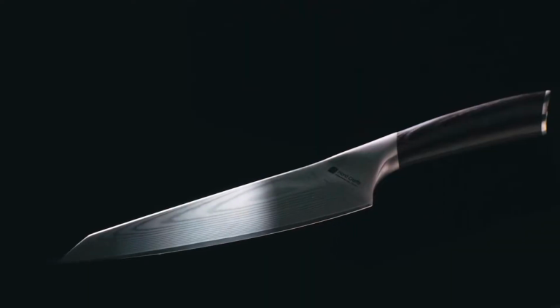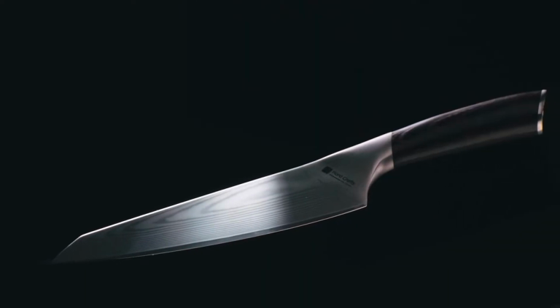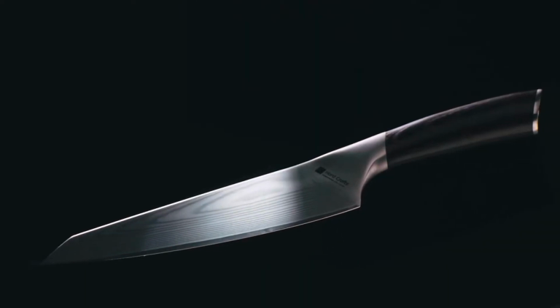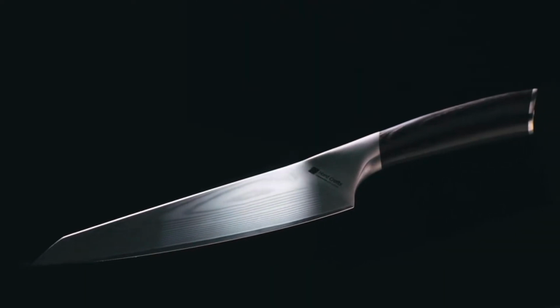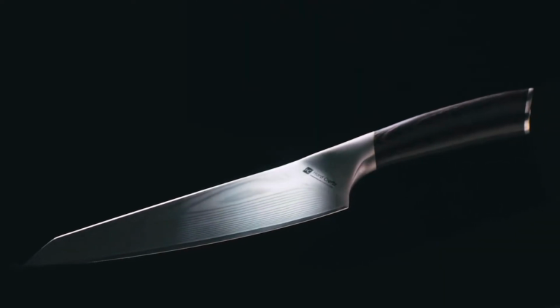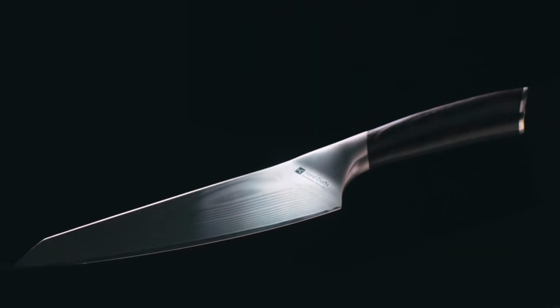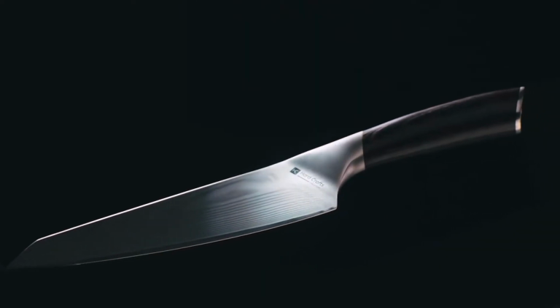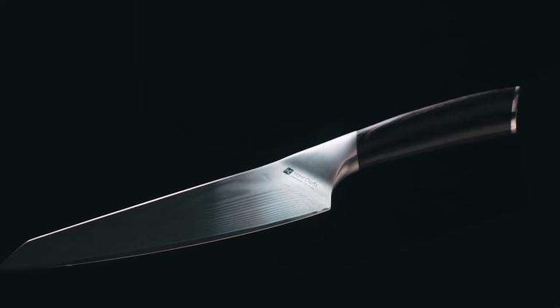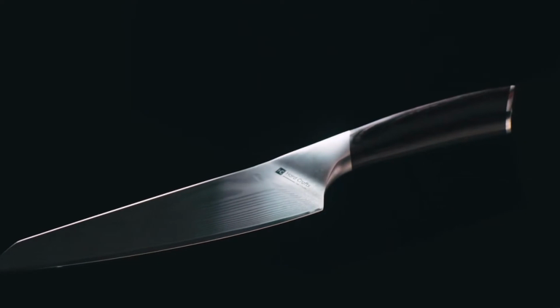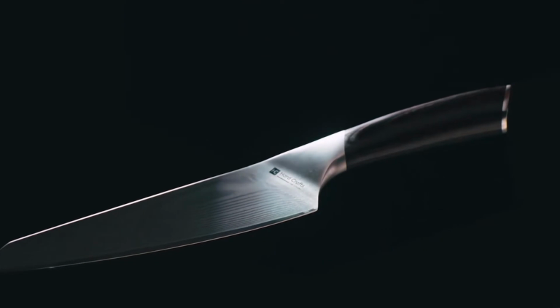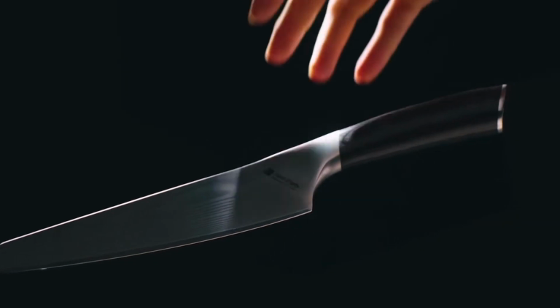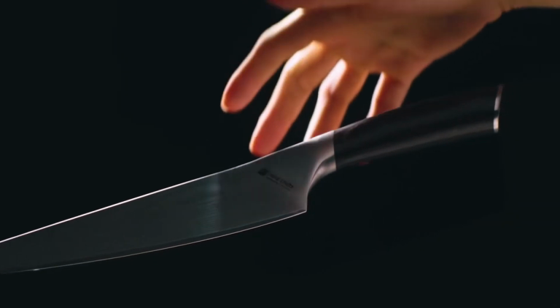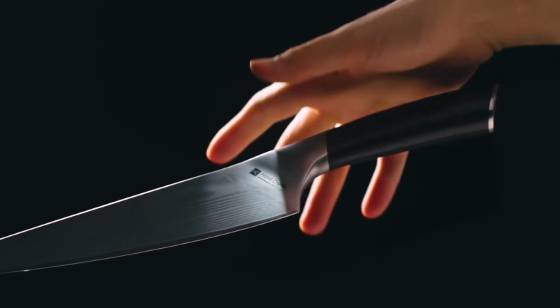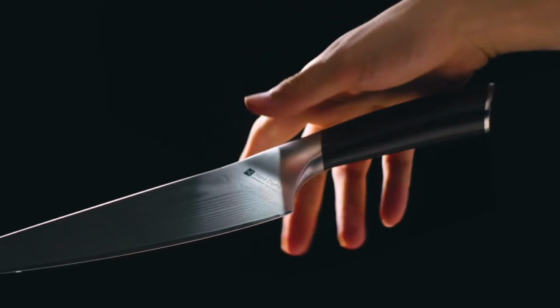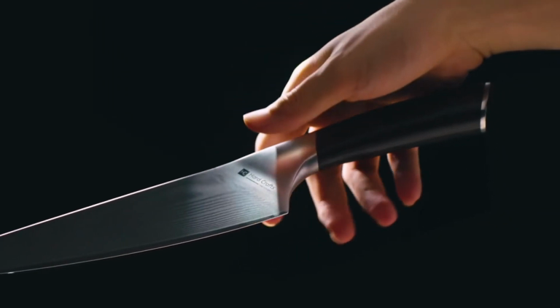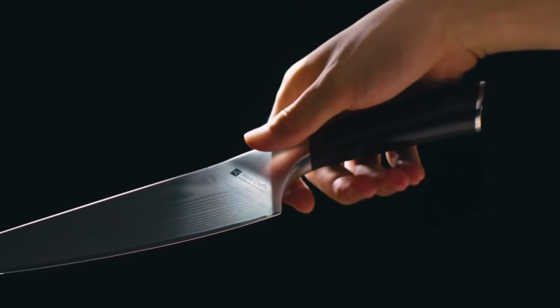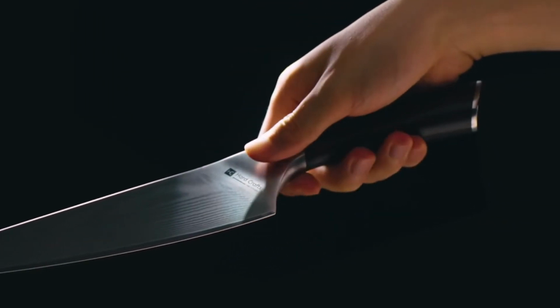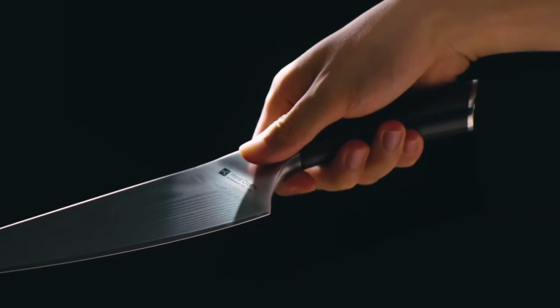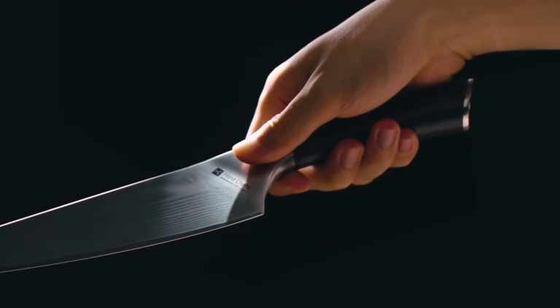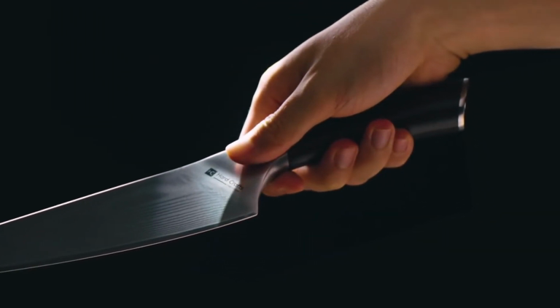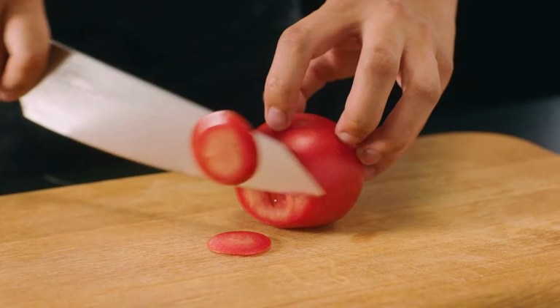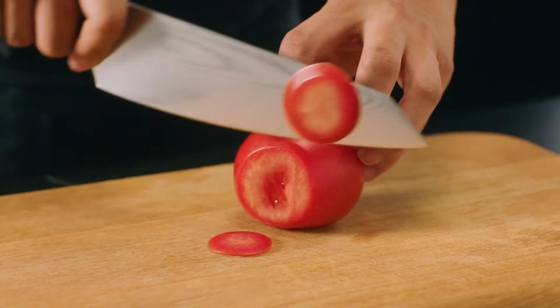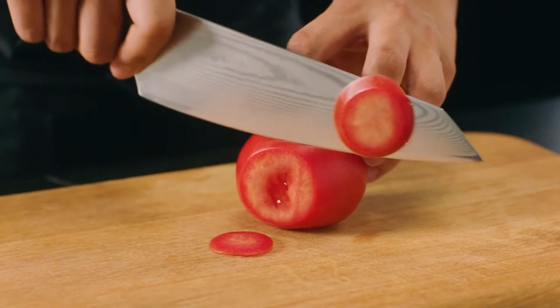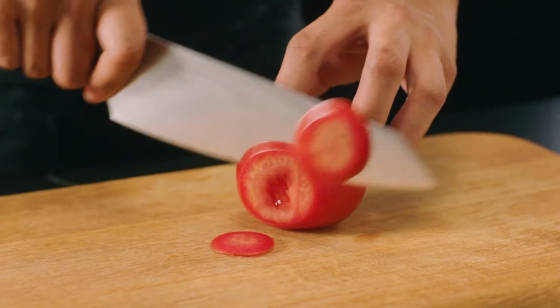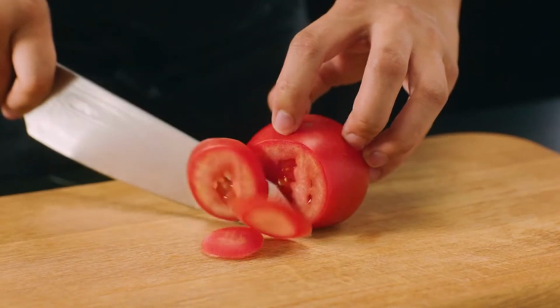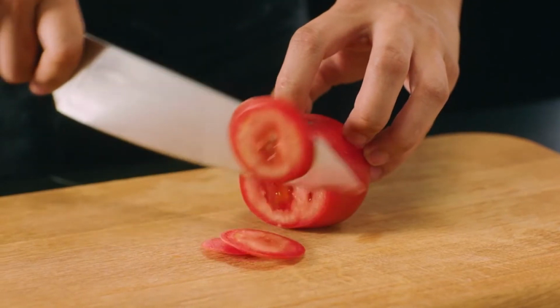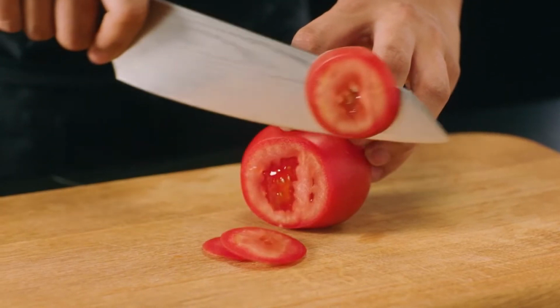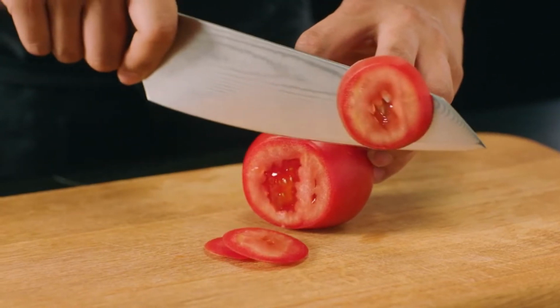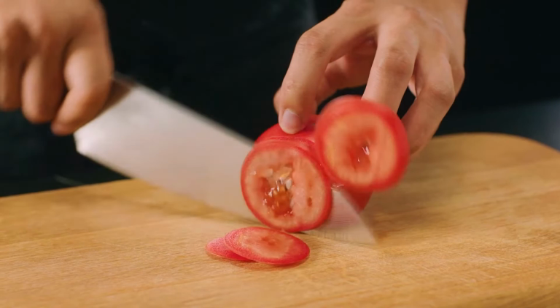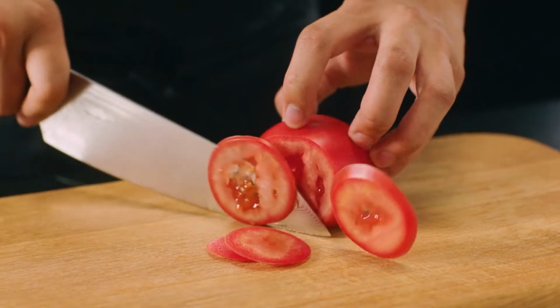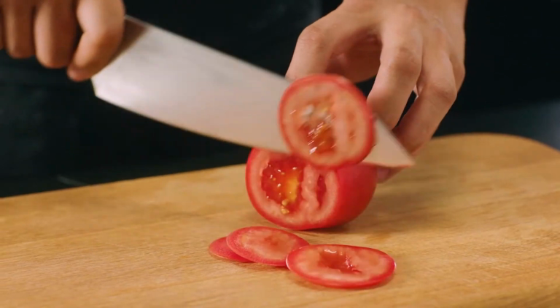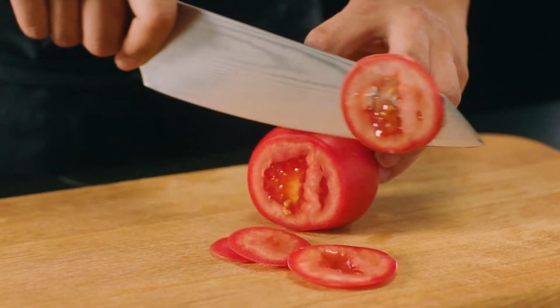And for more delicate ingredients, we've designed grooves on either side of the bolster that grant a comfortable pinch grip on the blade for more maneuverability.